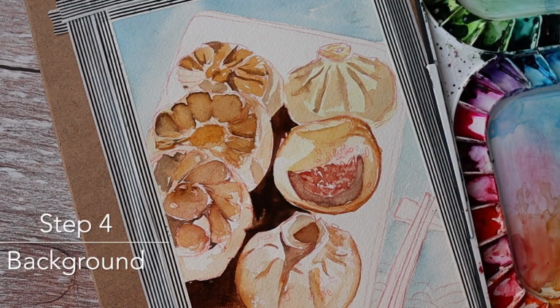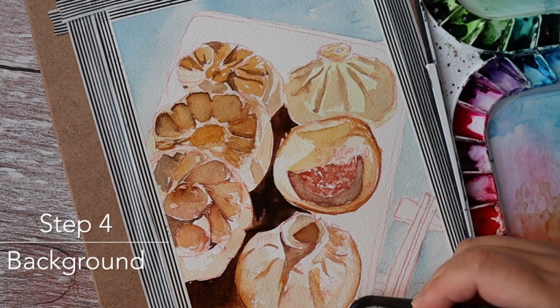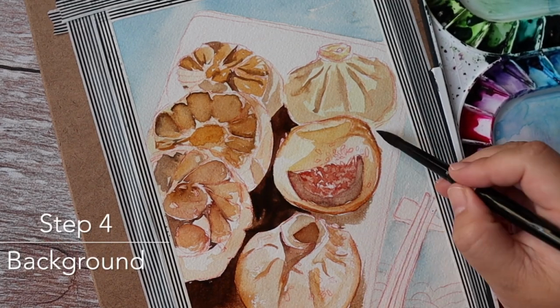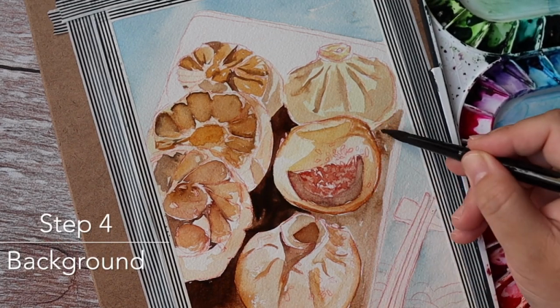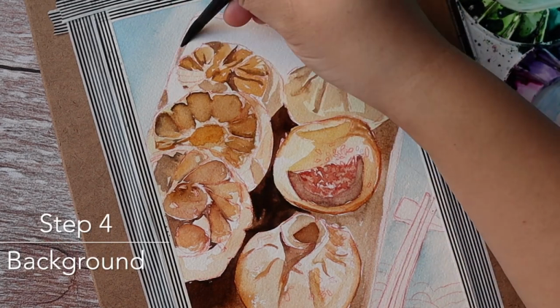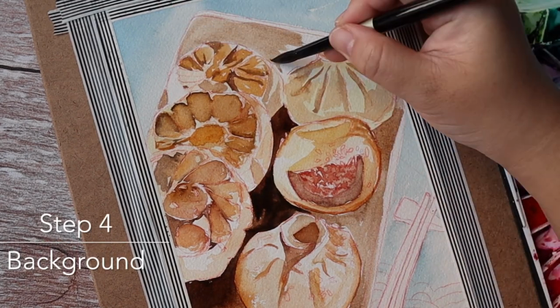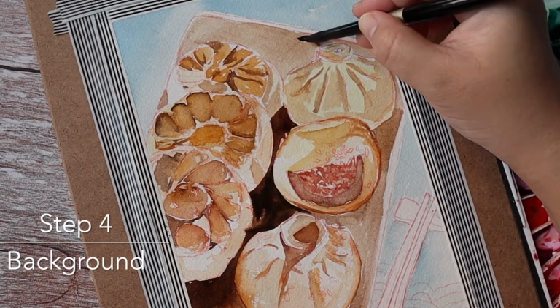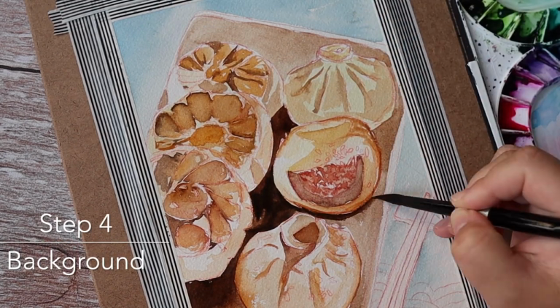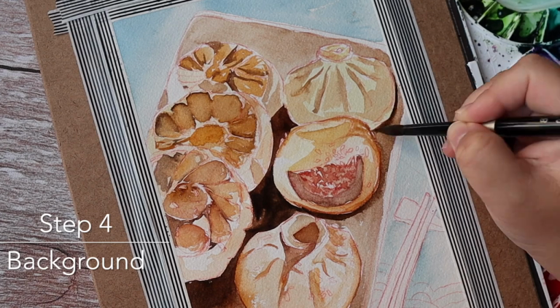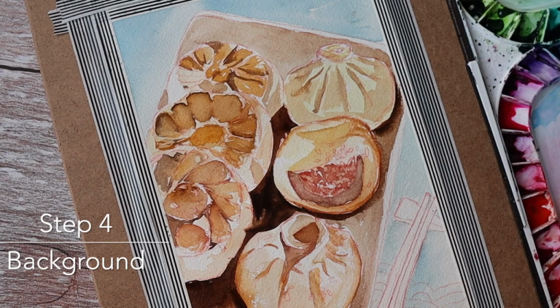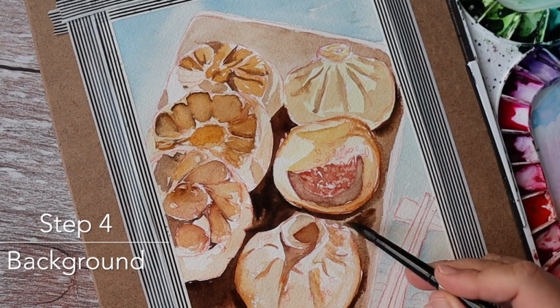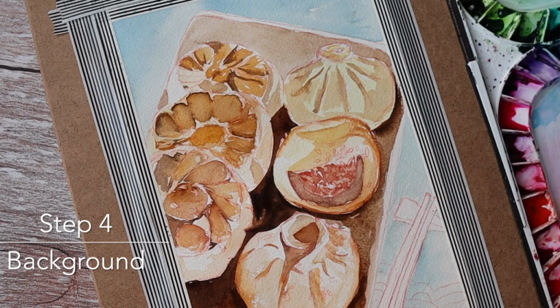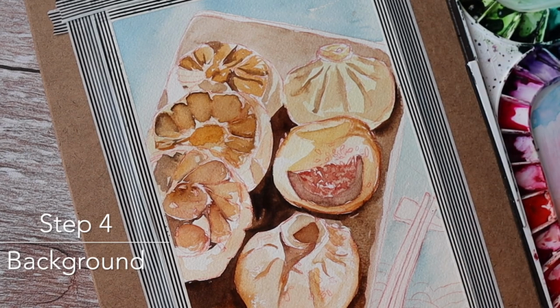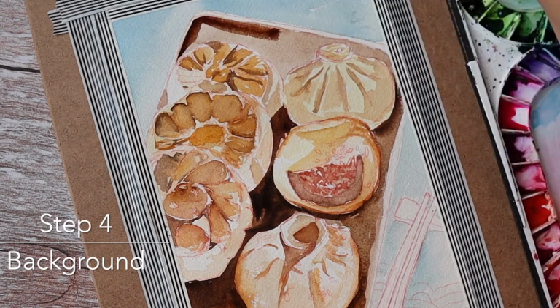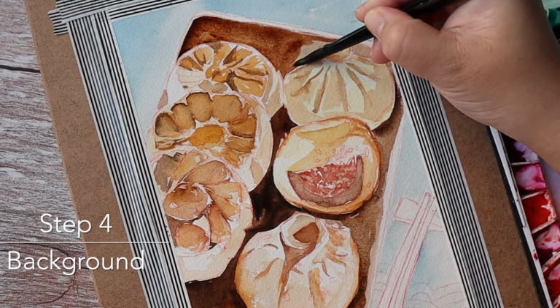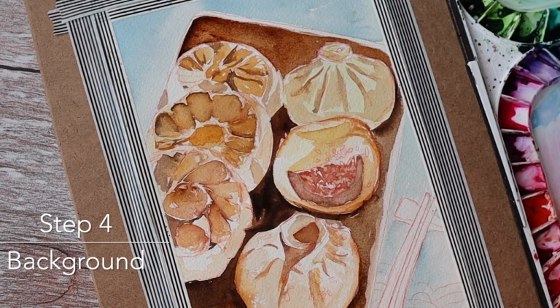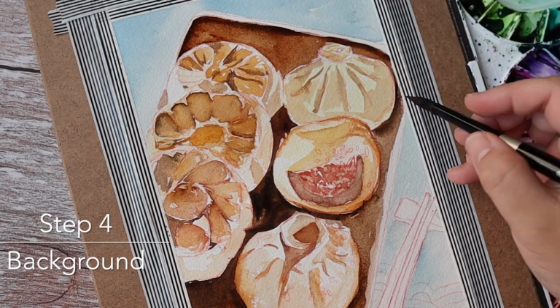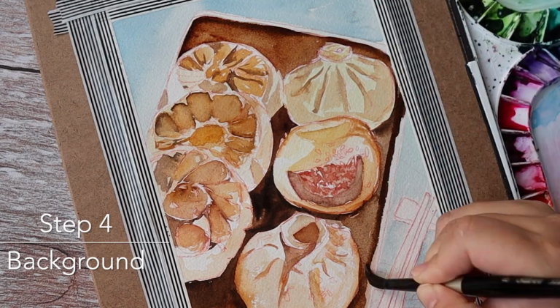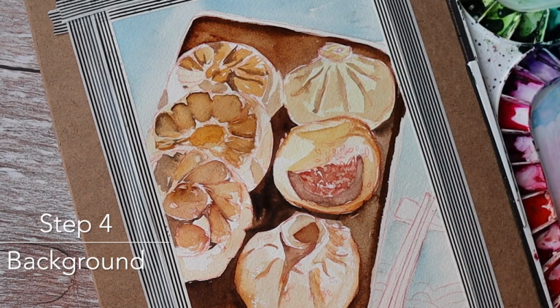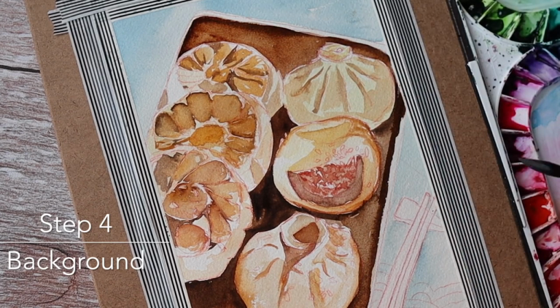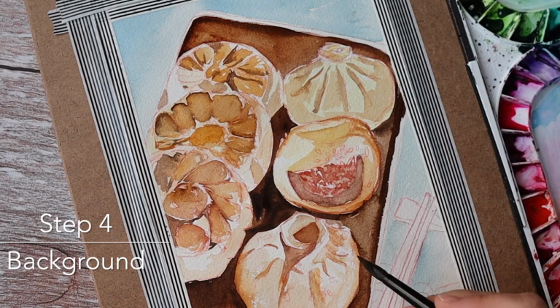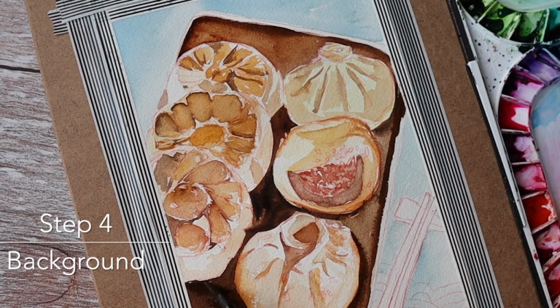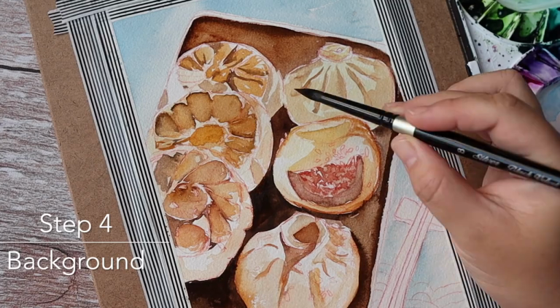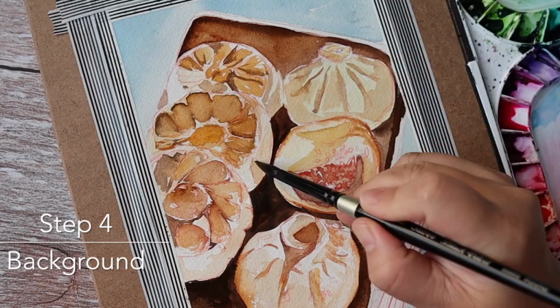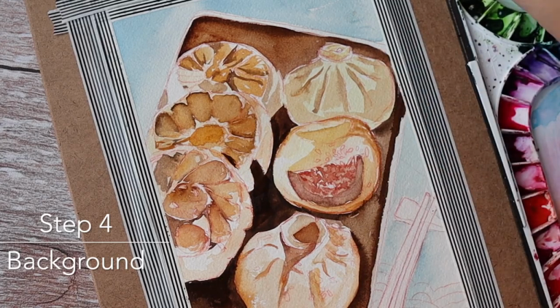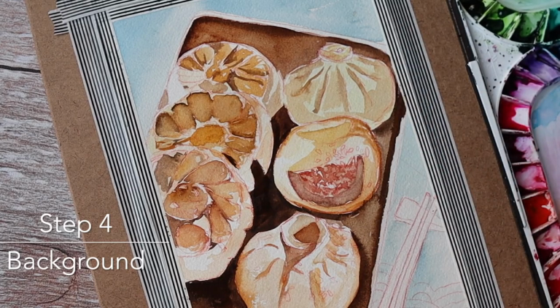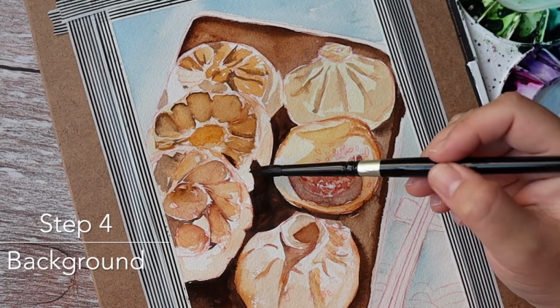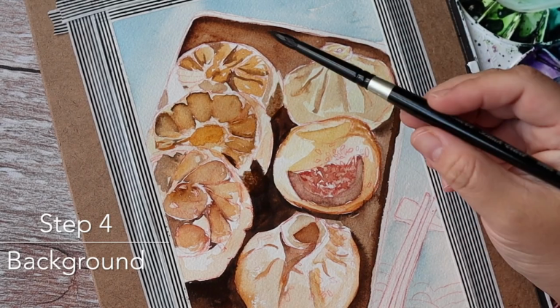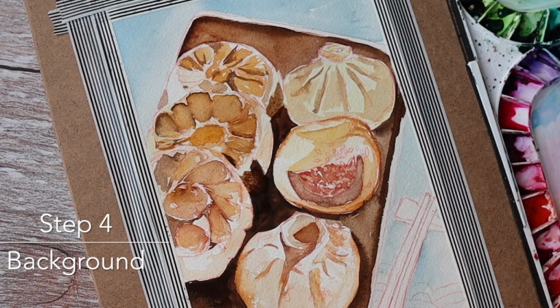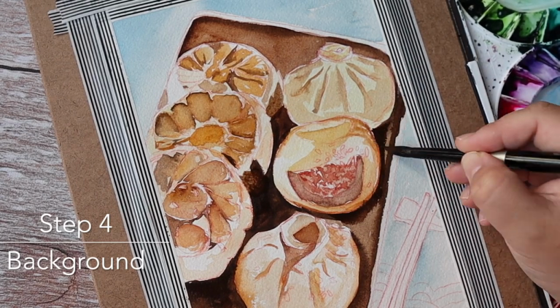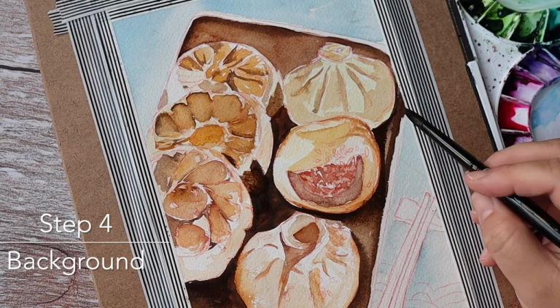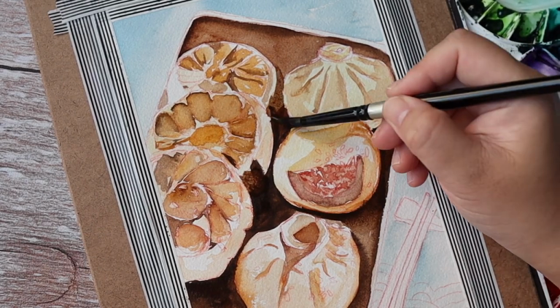Step four is to add color on the background — the plate first. On the edge of the plate I darken it so it can indicate that the plate is dented.